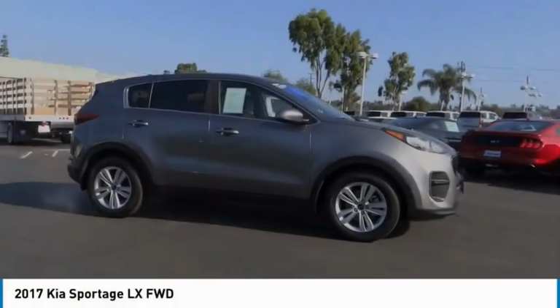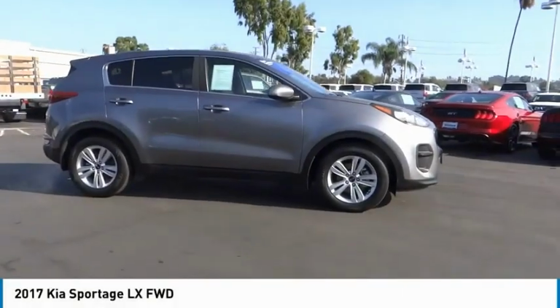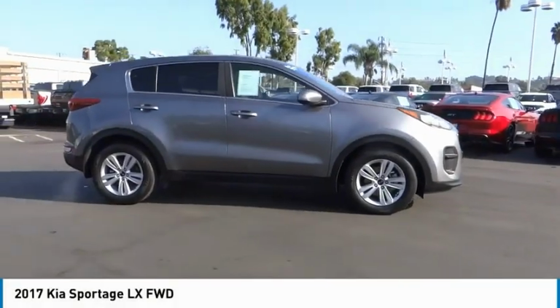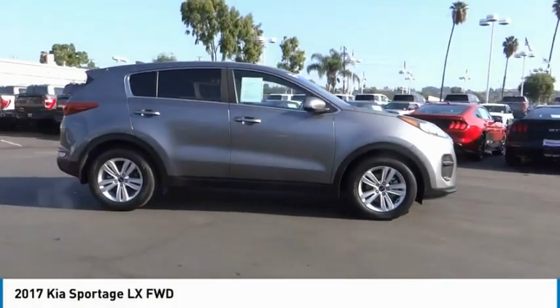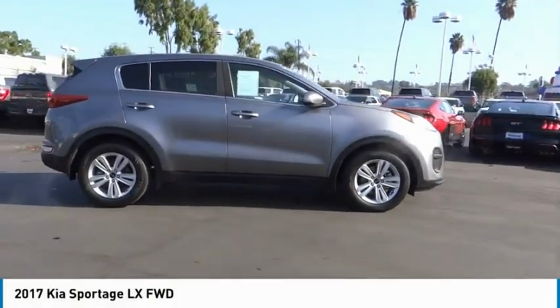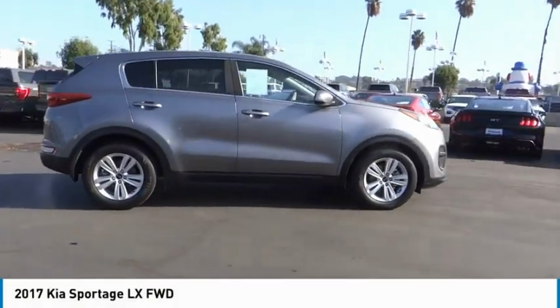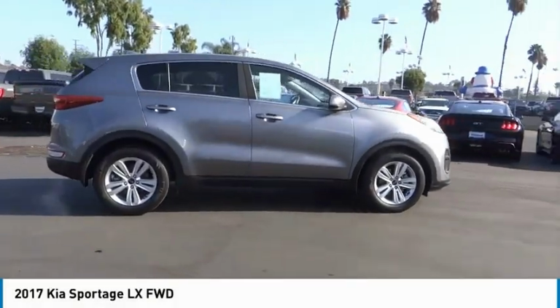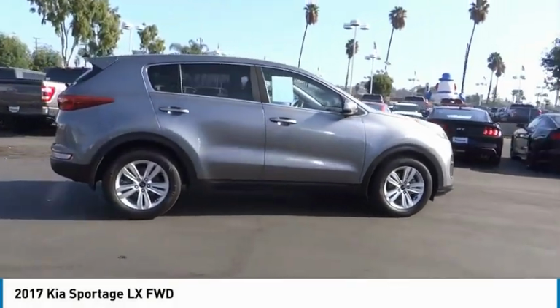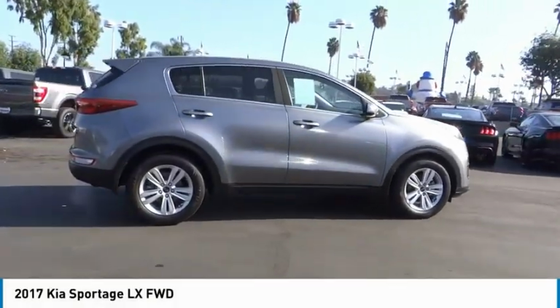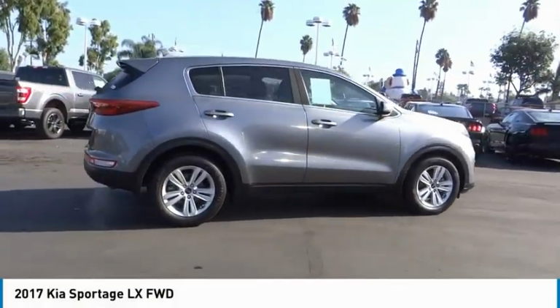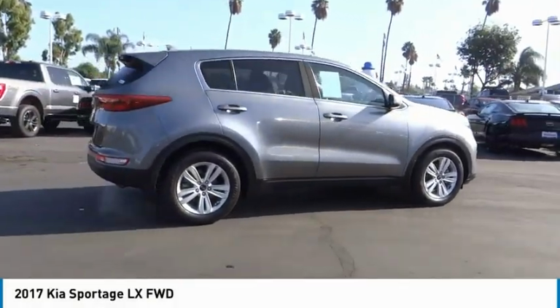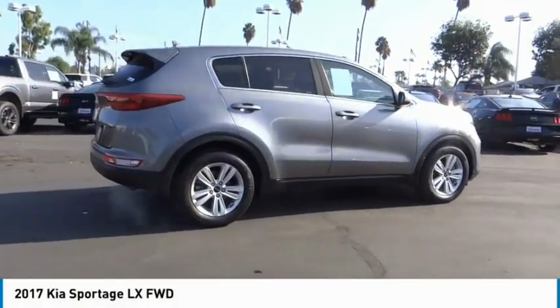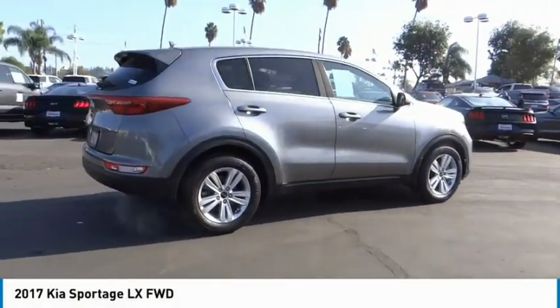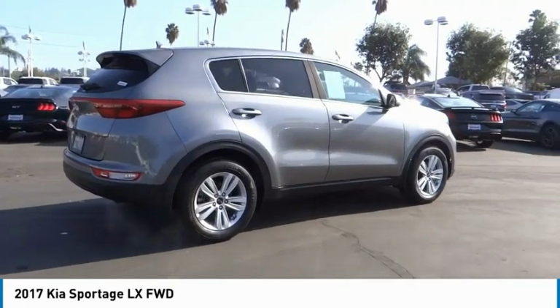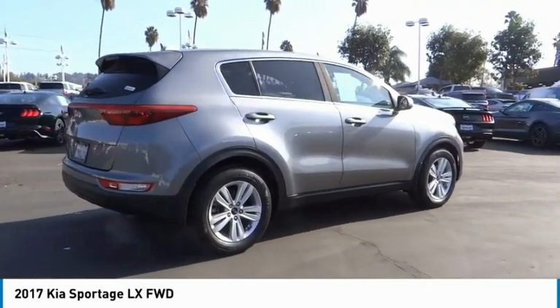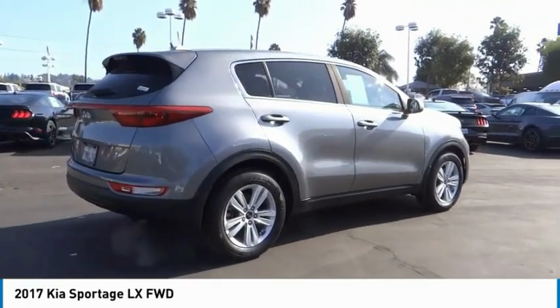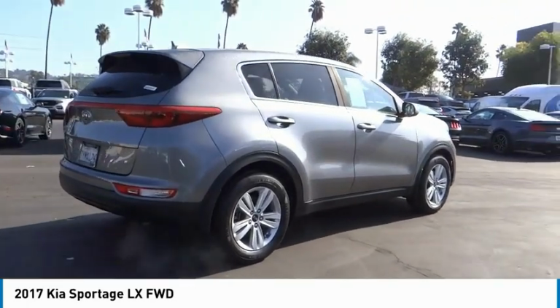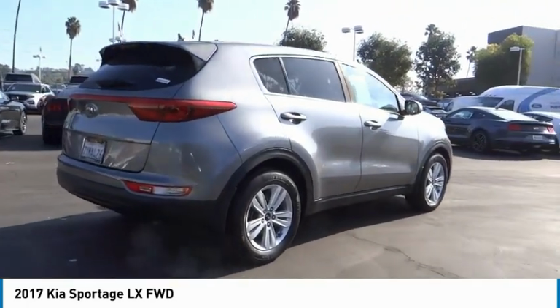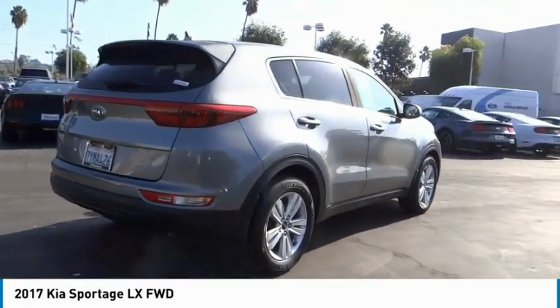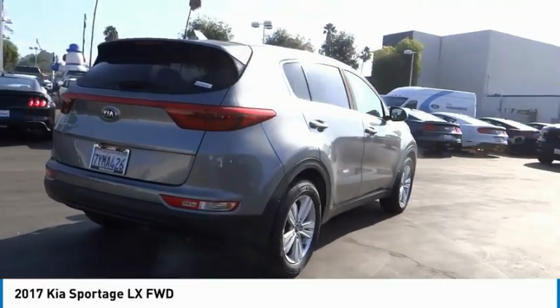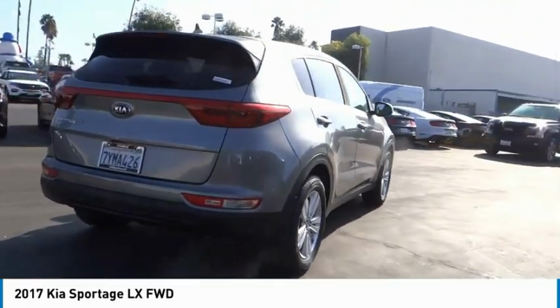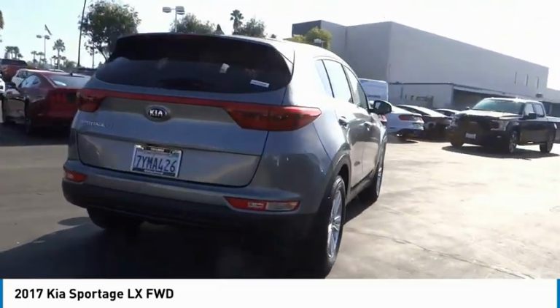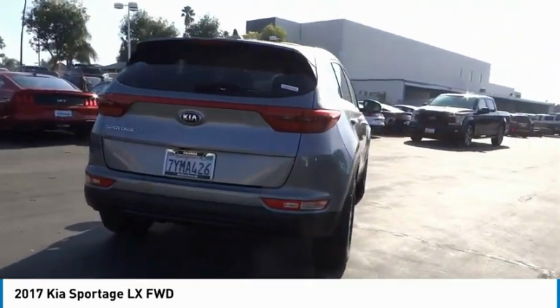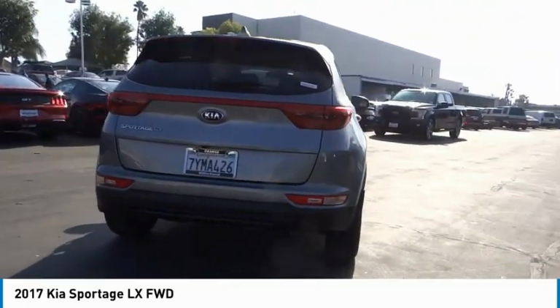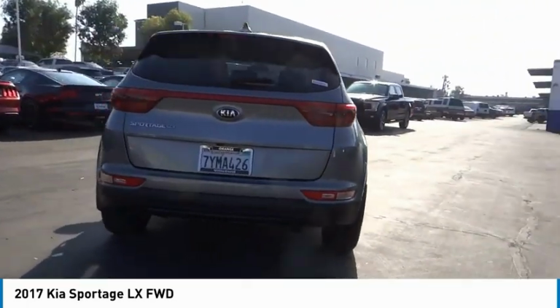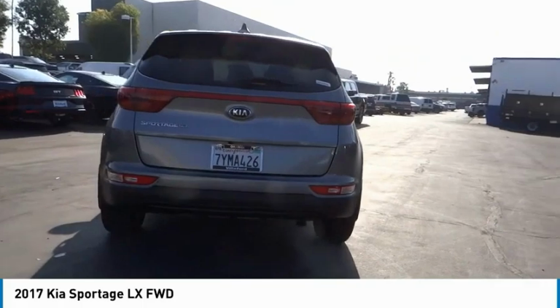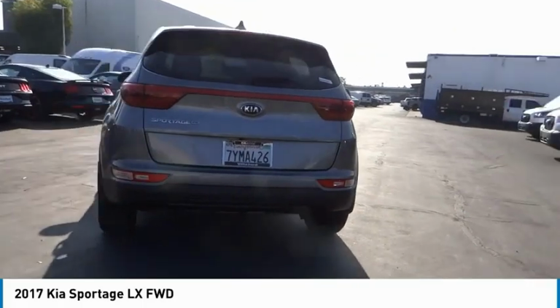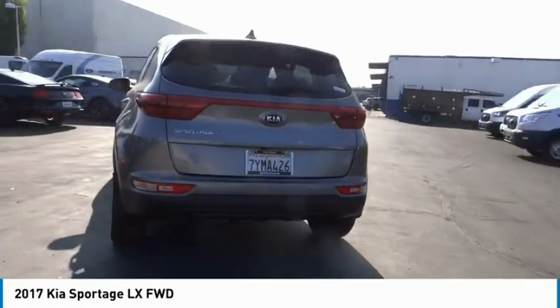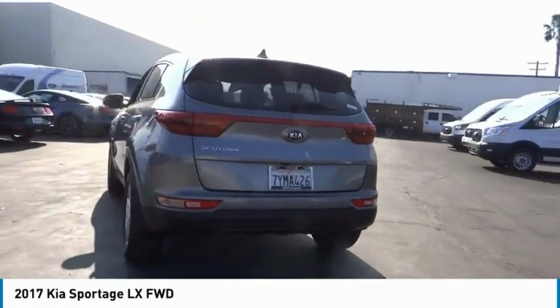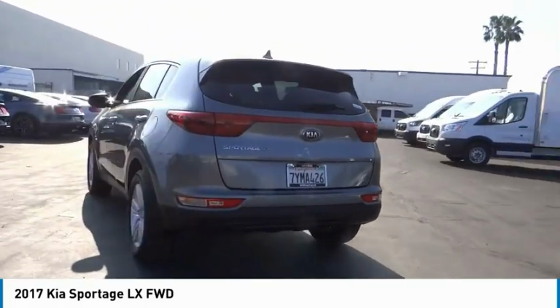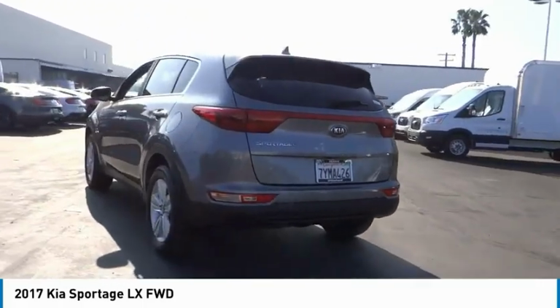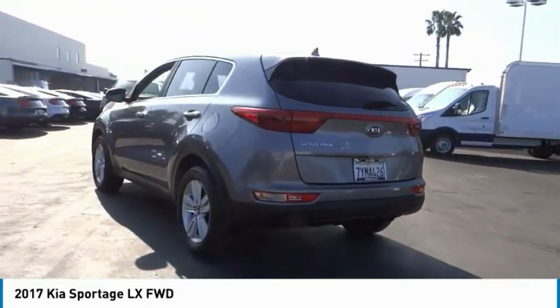Make a great choice today with the 2017 Sportage. With its sleek and stylish exterior and its roomy, feature-laden interior, the Sportage both looks good and performs well on the road.